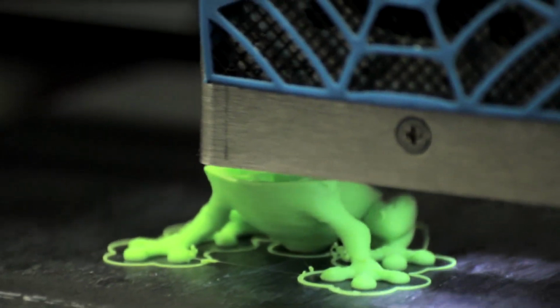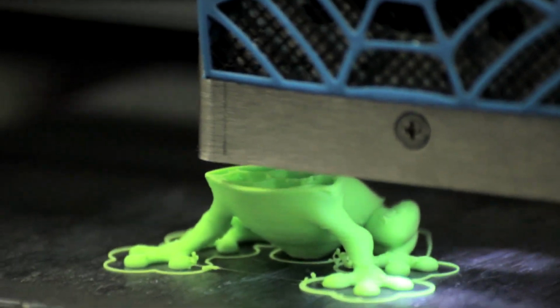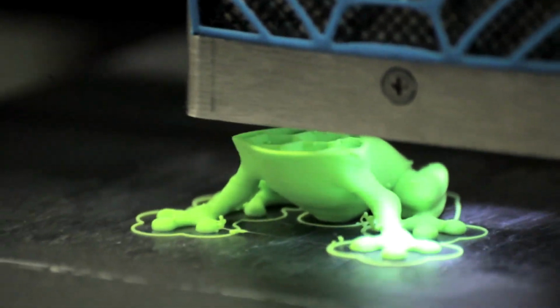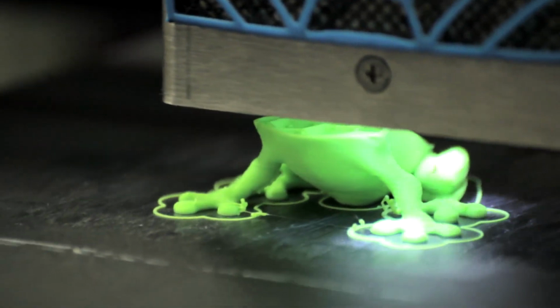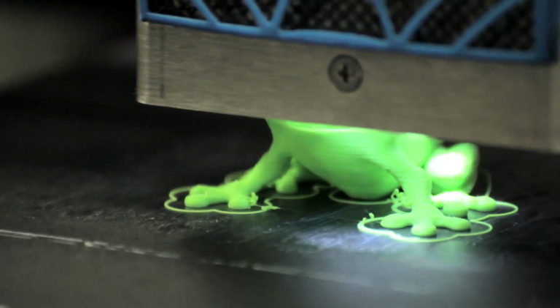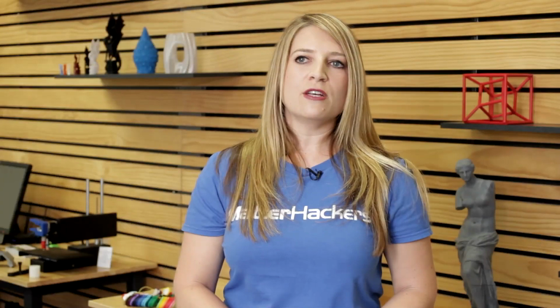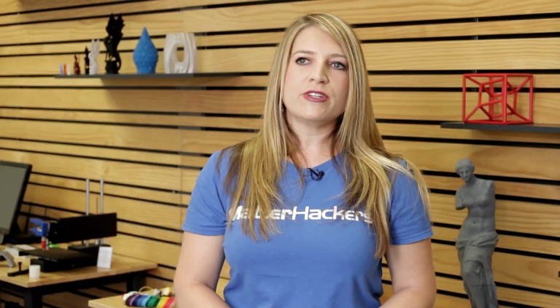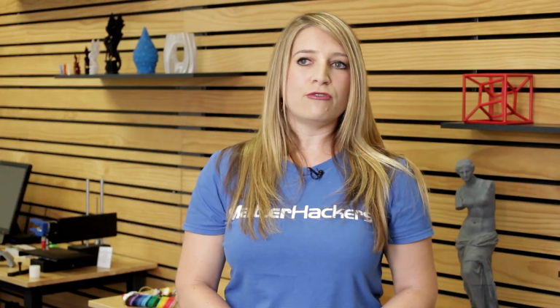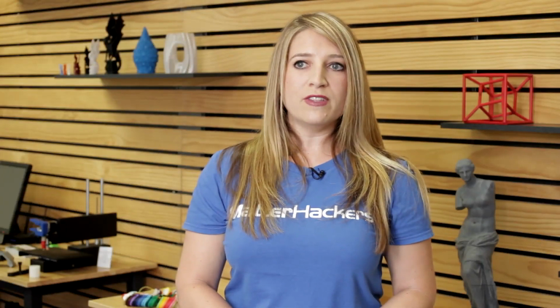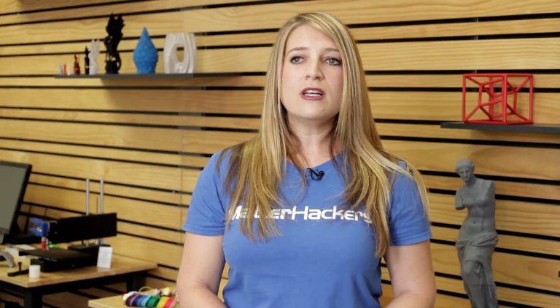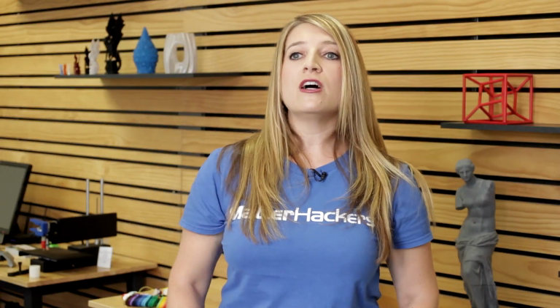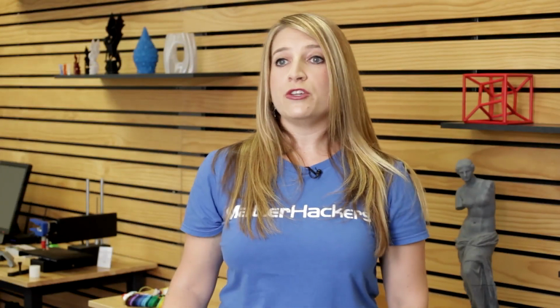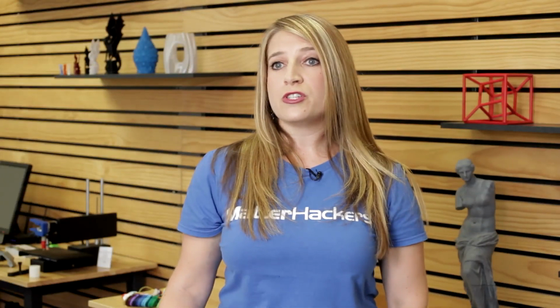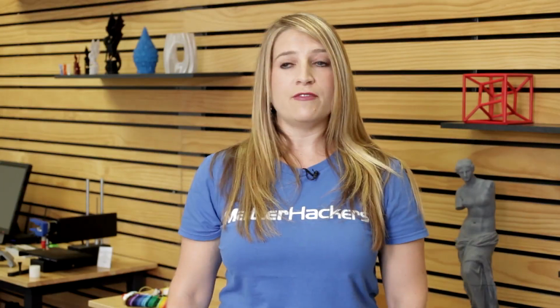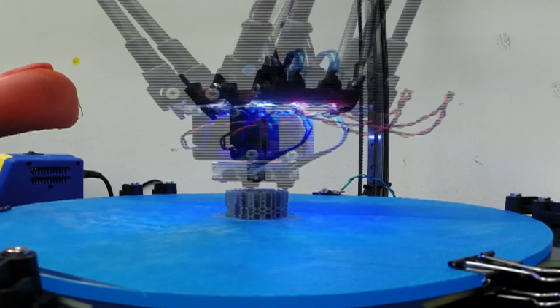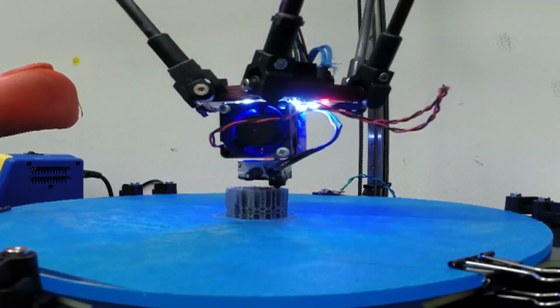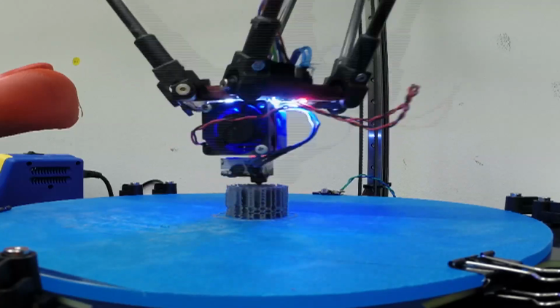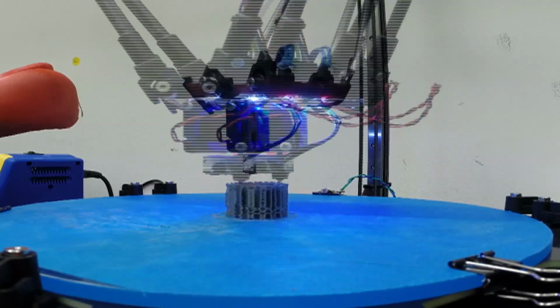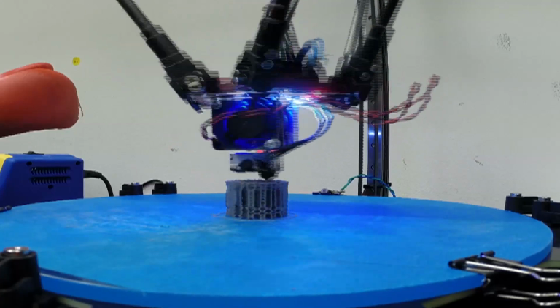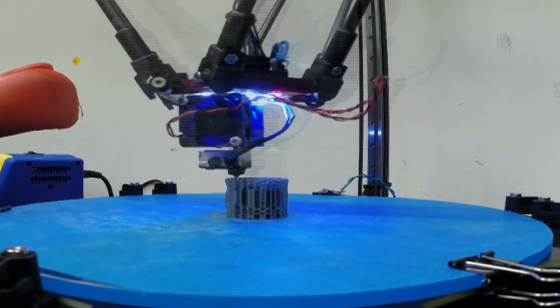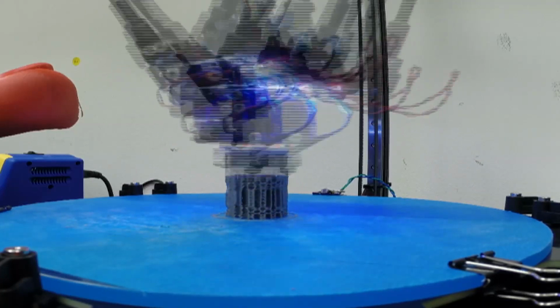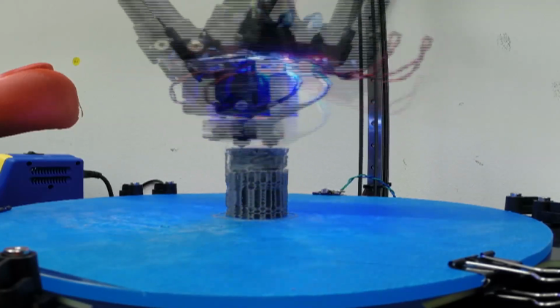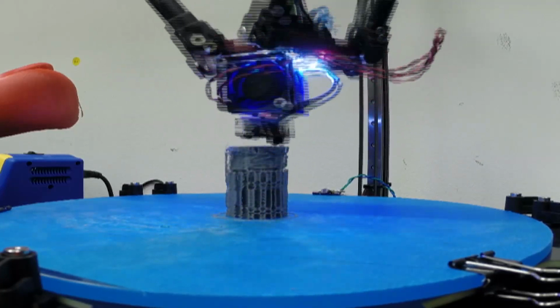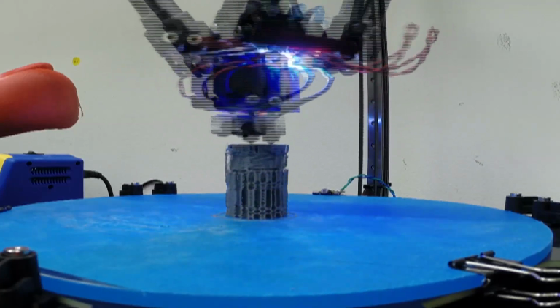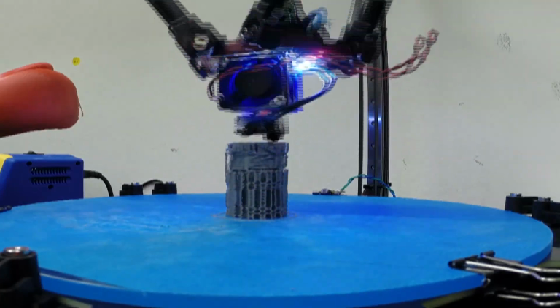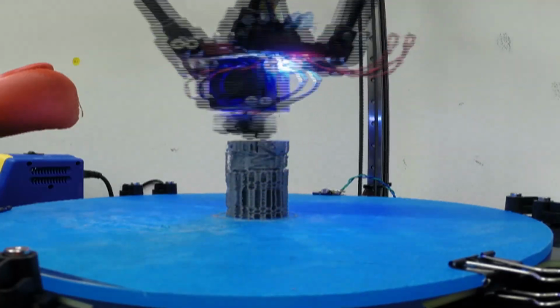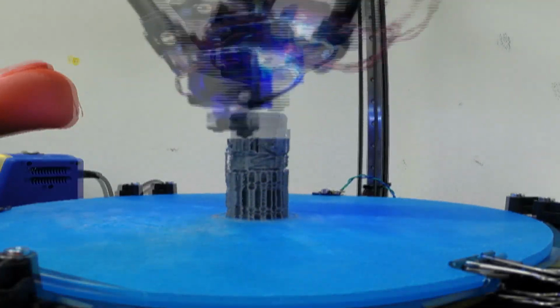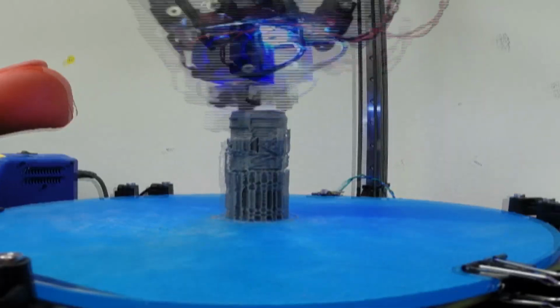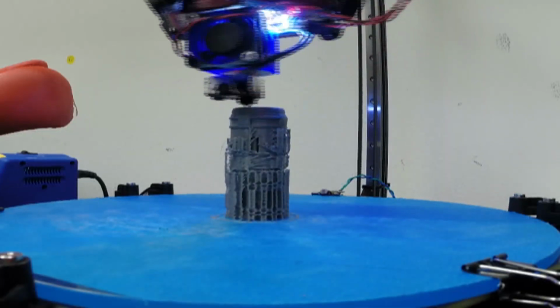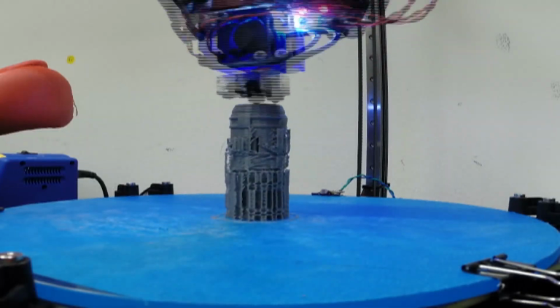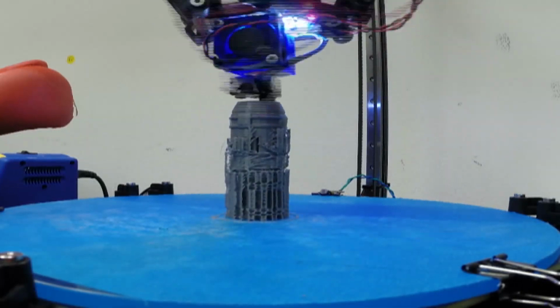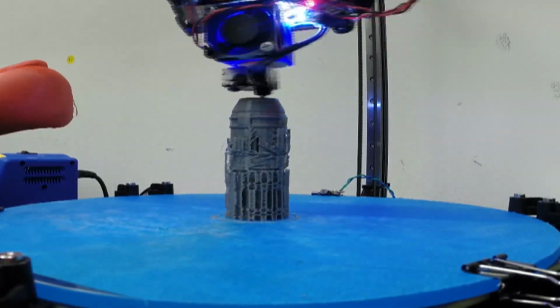3D printing is being used not only at the elementary K-12 level, but also on the university level. We hear from art departments, architecture departments, and science departments about how they're using 3D printing to really help their research.